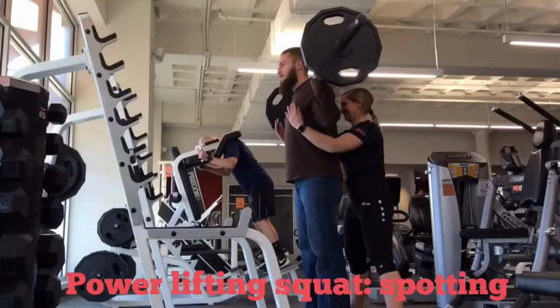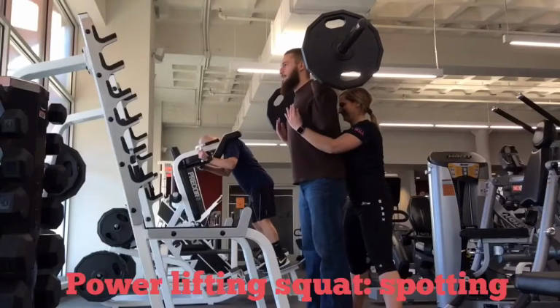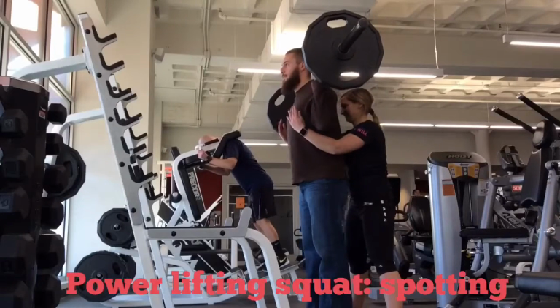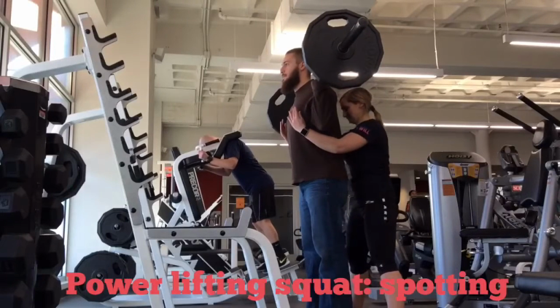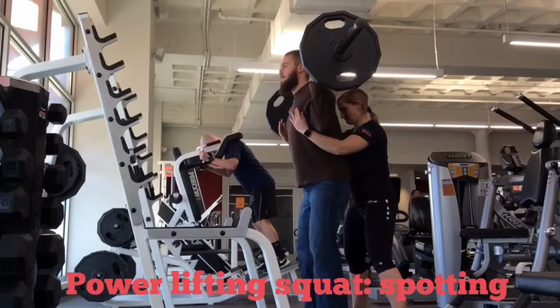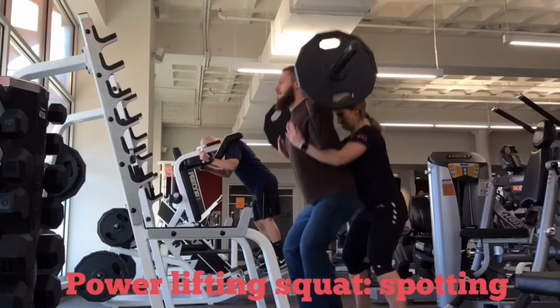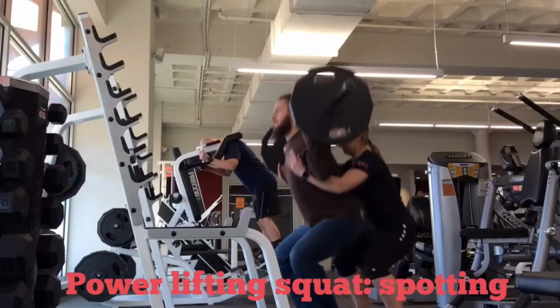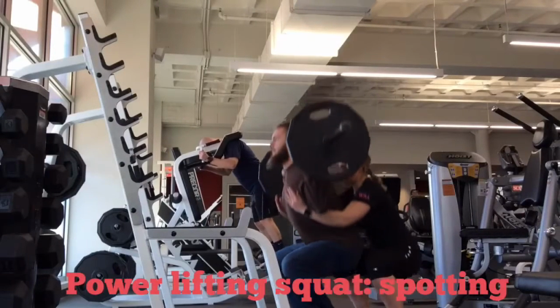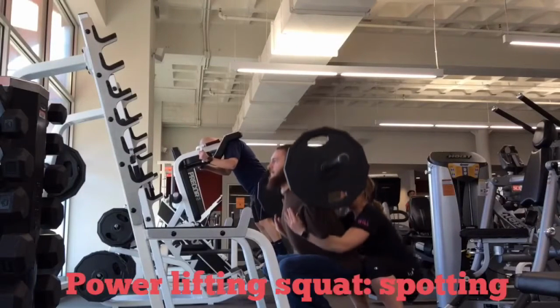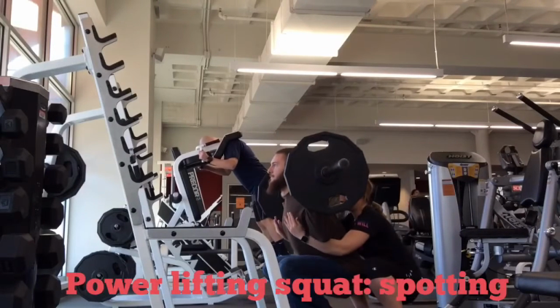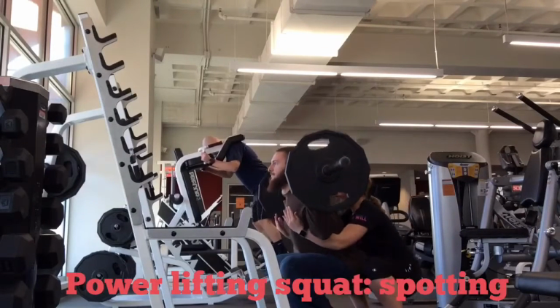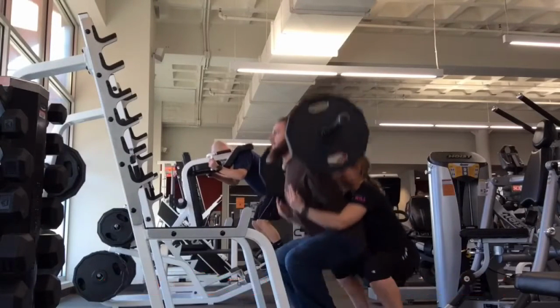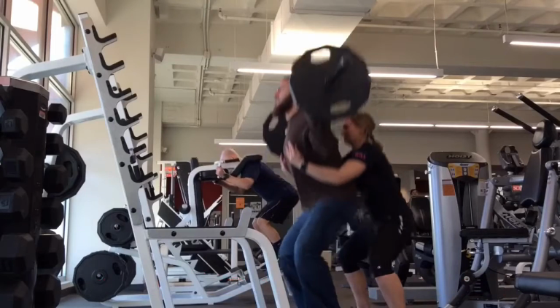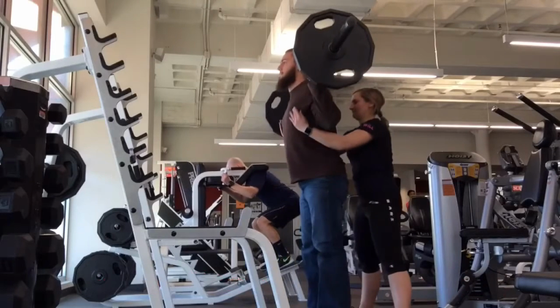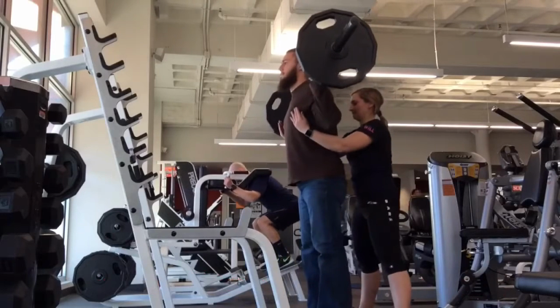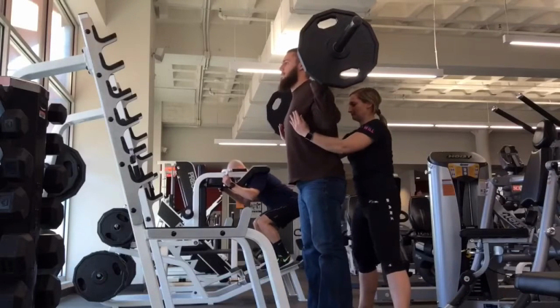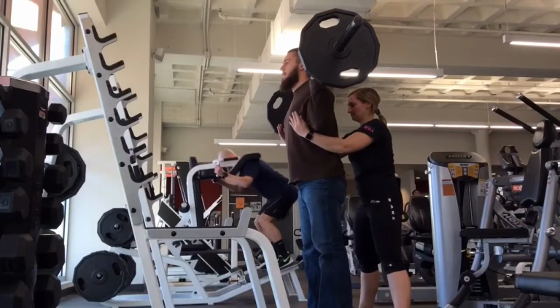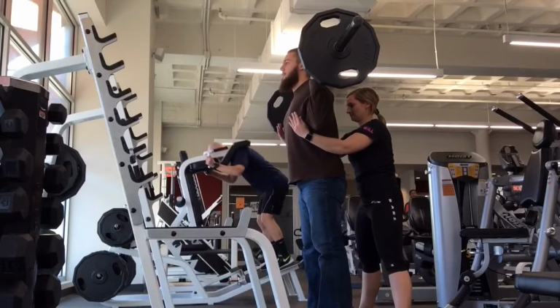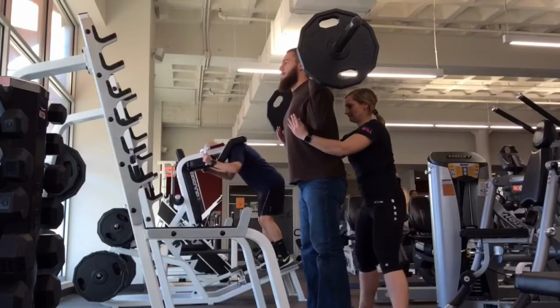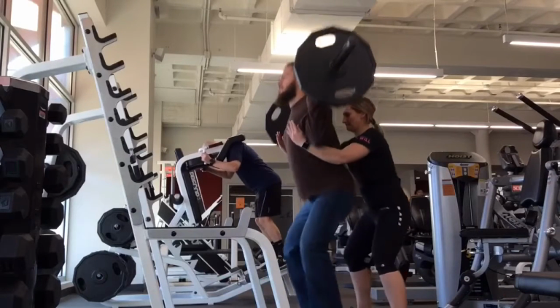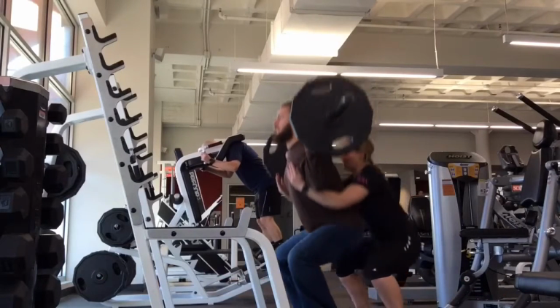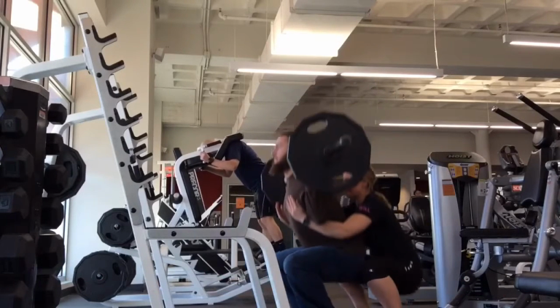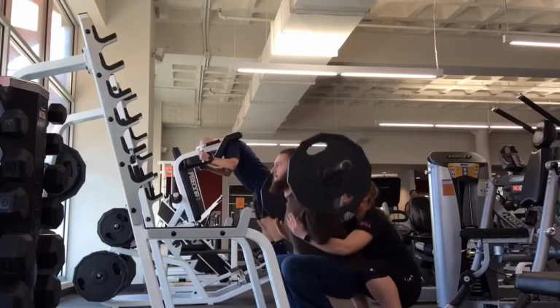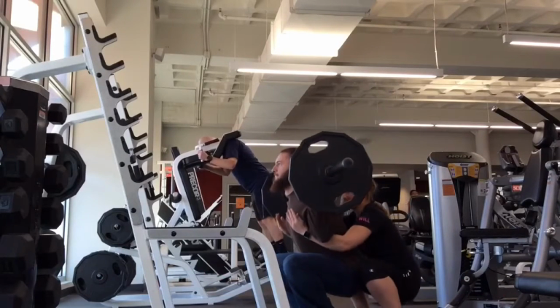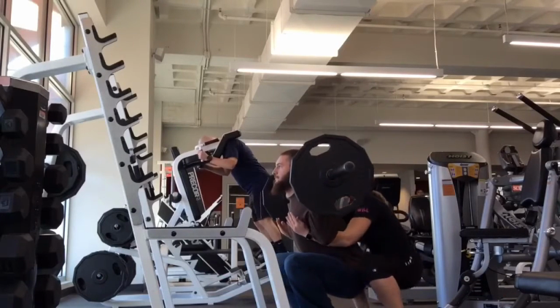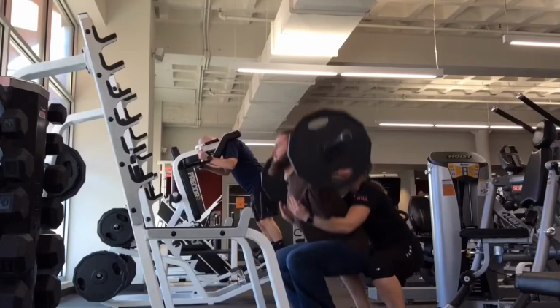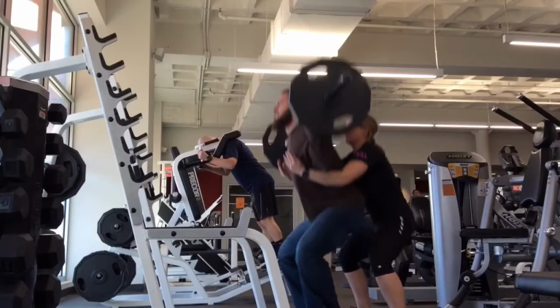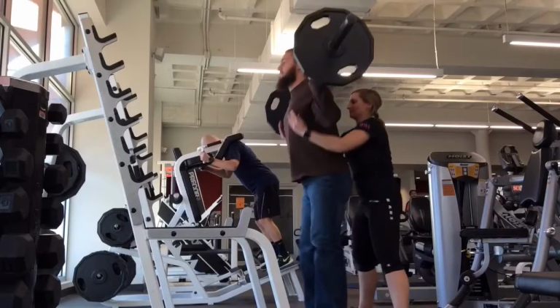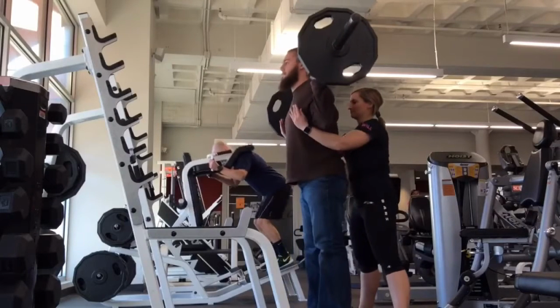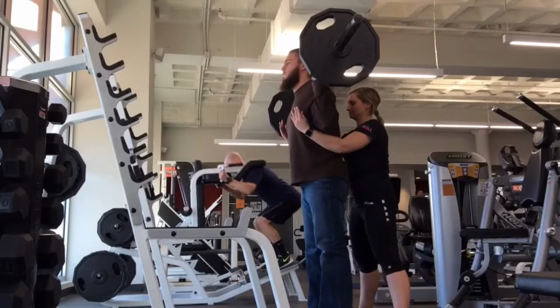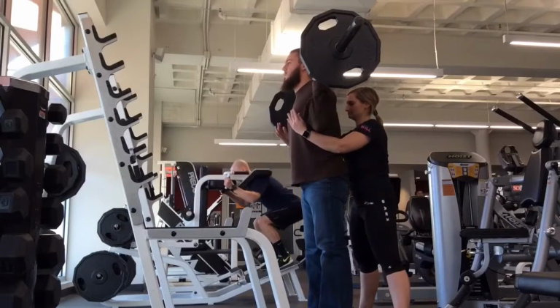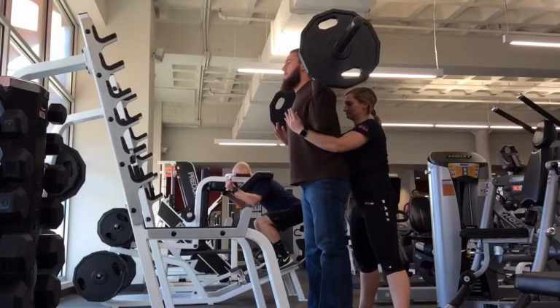When spotting for the back squat, you want to communicate with the lifter how many reps they're going to complete. Your arms are going to be underneath their armpits and hooked around the front near the chest. You're going to squat with them, getting as close as possible without touching them.